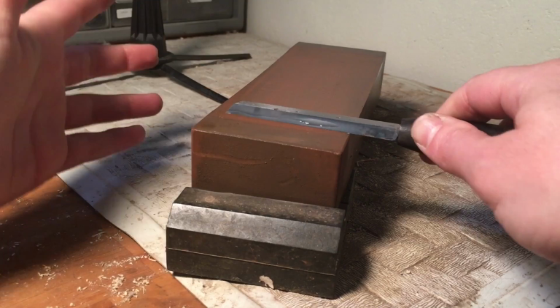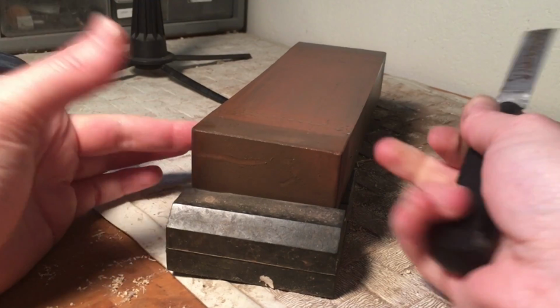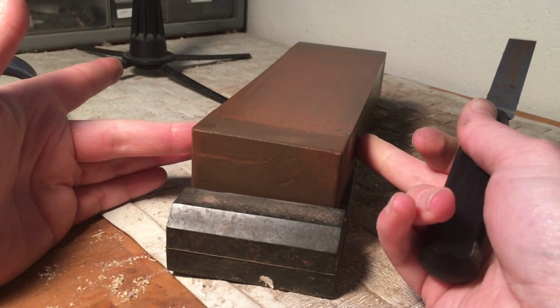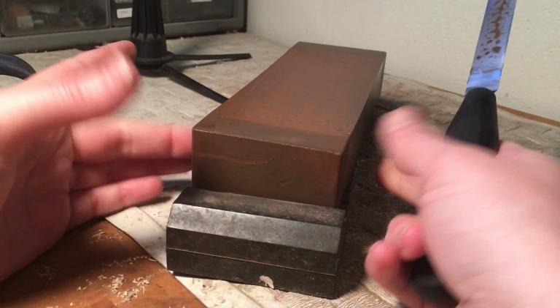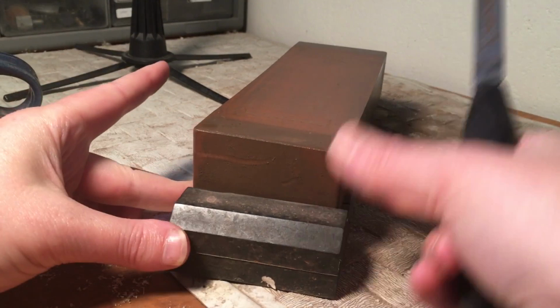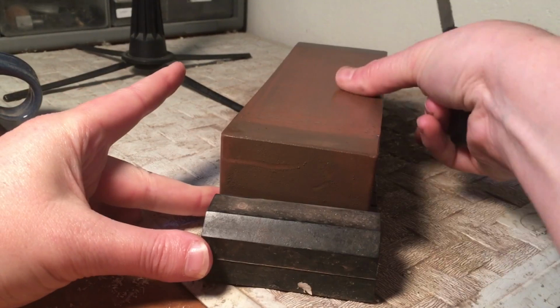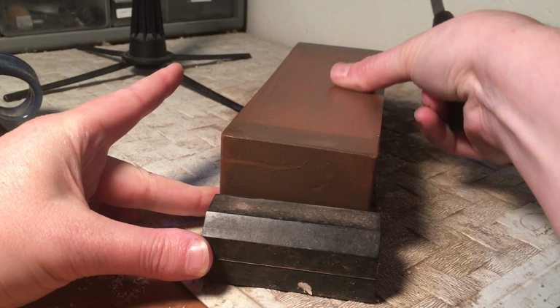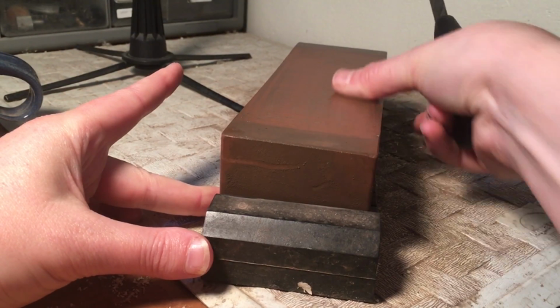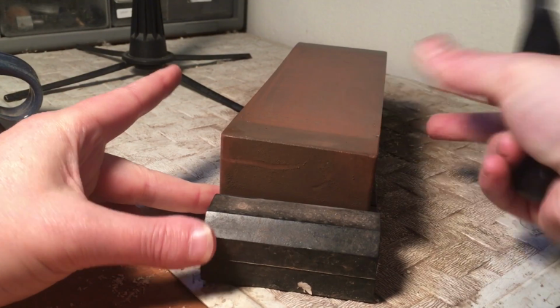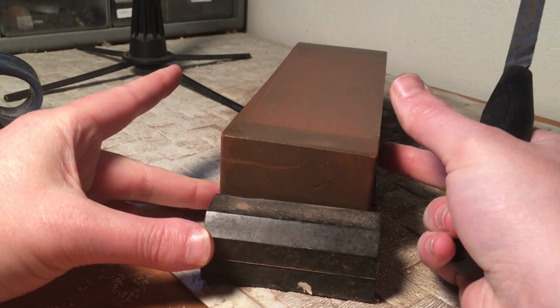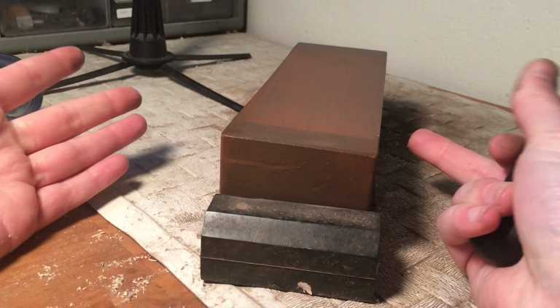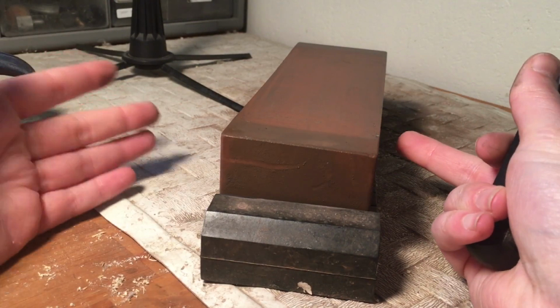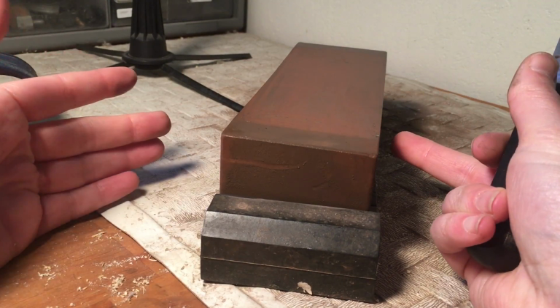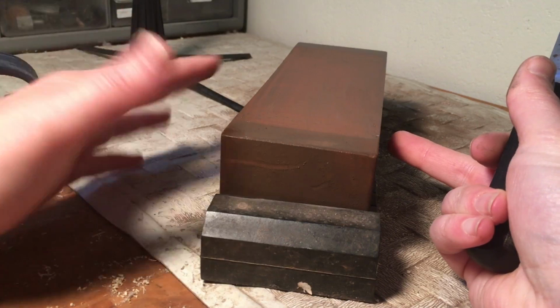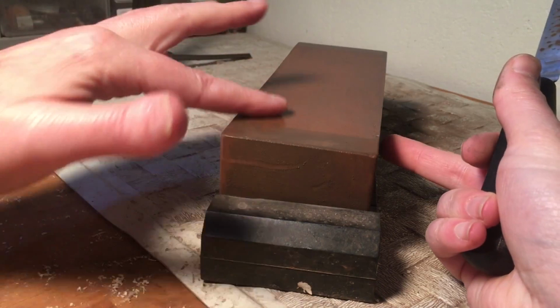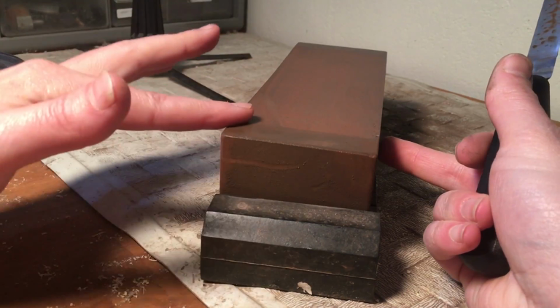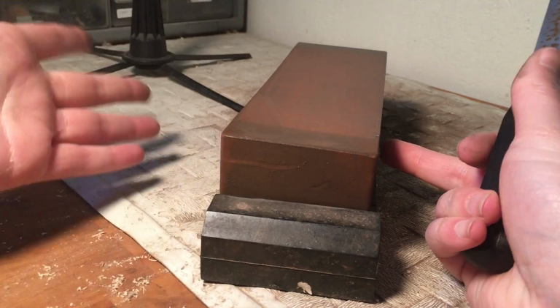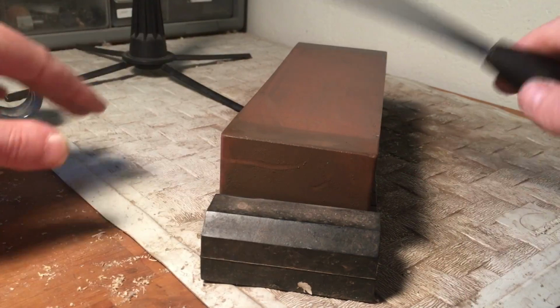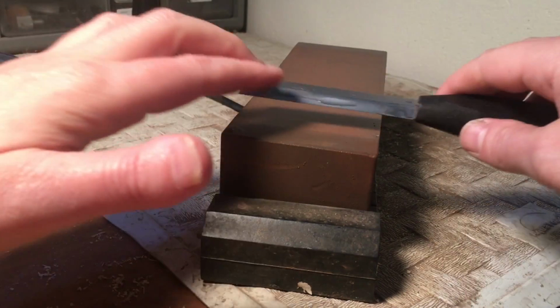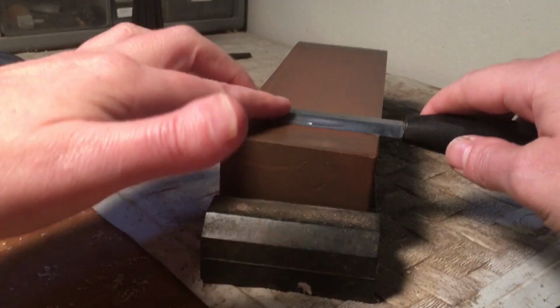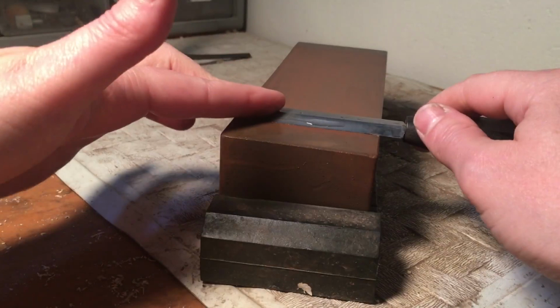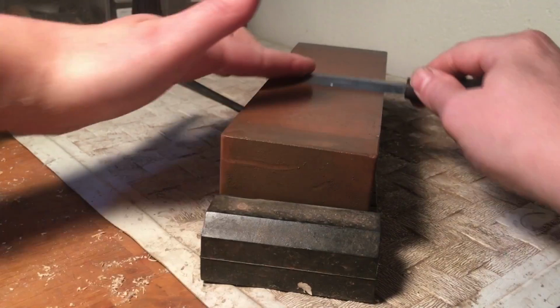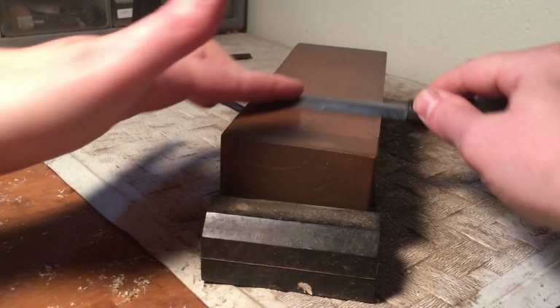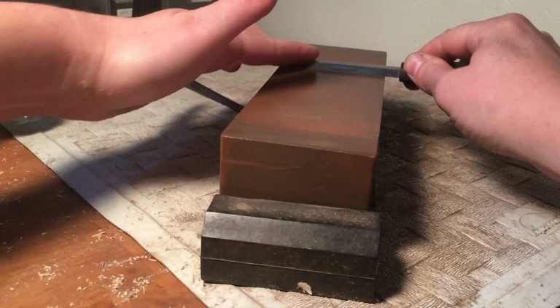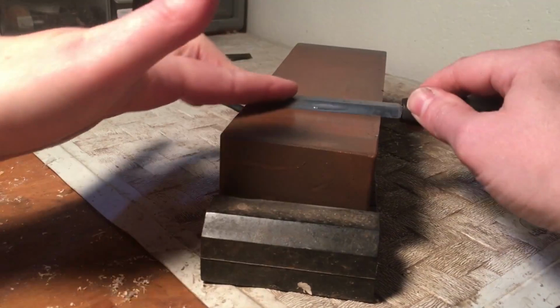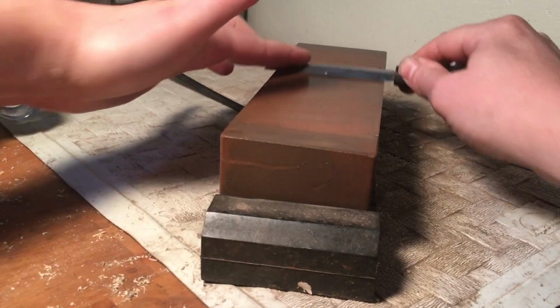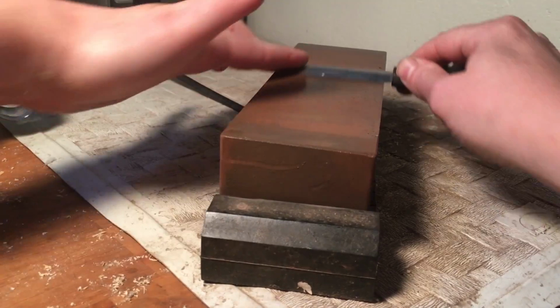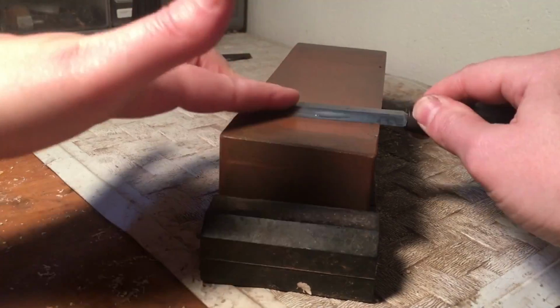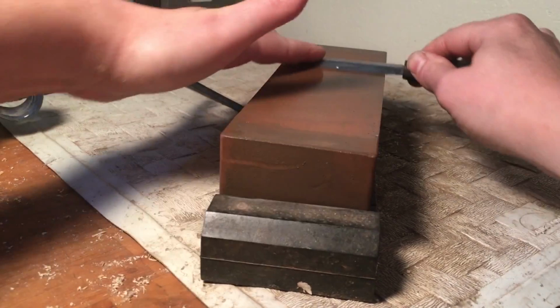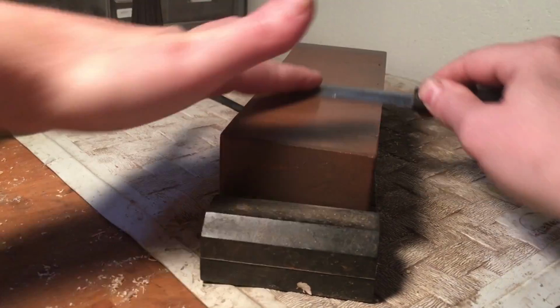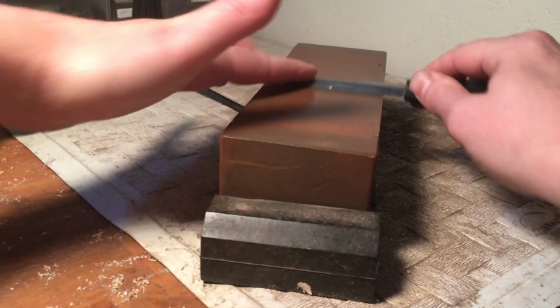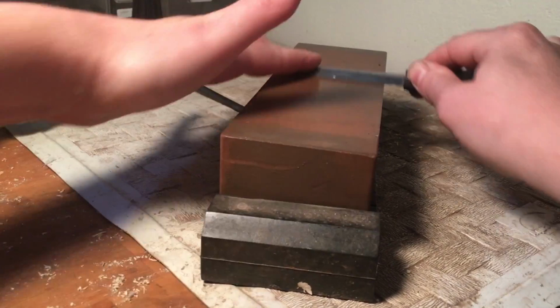This is a Japanese water stone, so there's some smoothness to it — it's about 1200 grit. If you have a stone like this, another option is to do some motions back and forth if you feel comfortable that you can keep the knife straight.